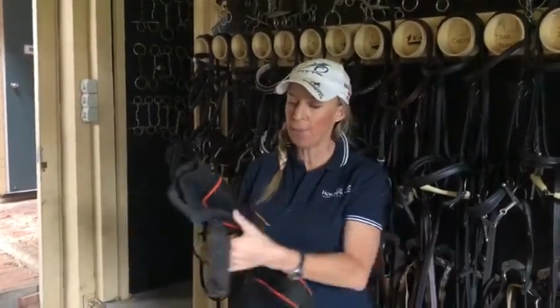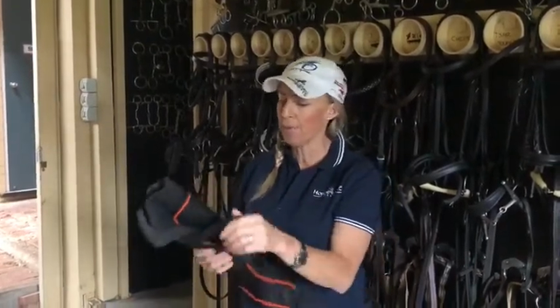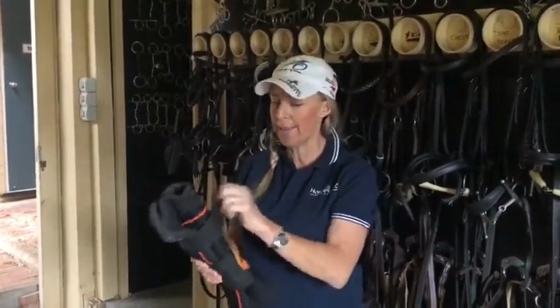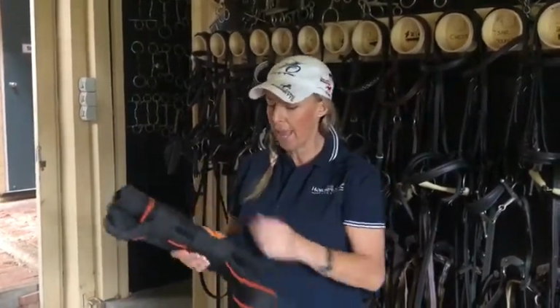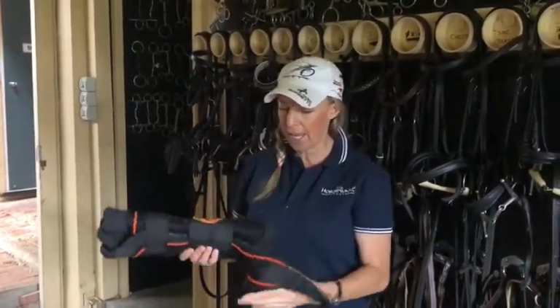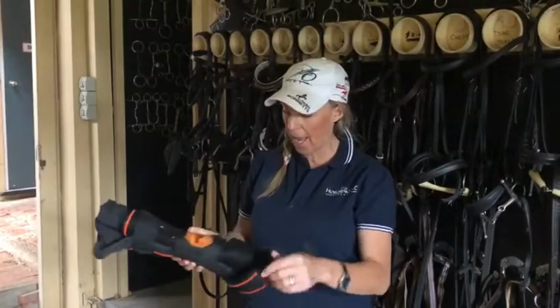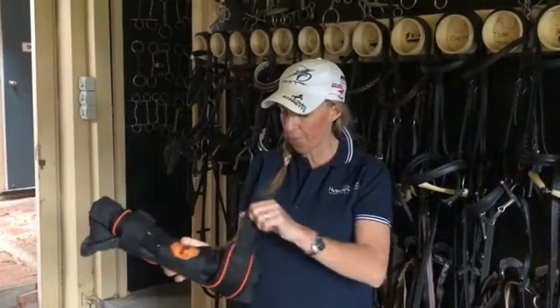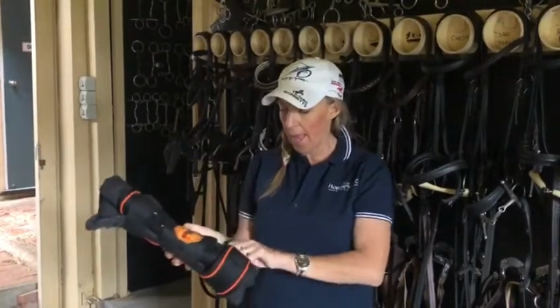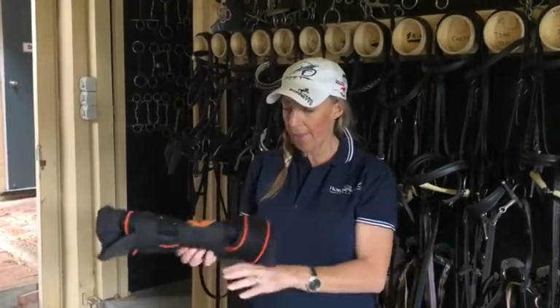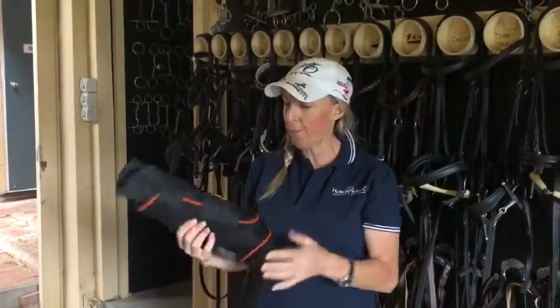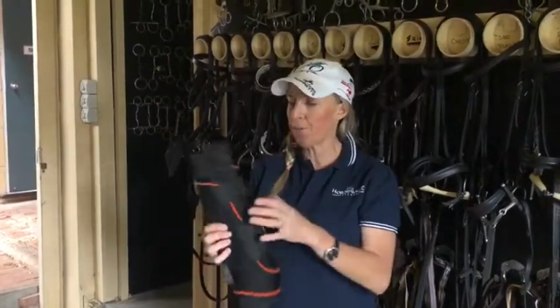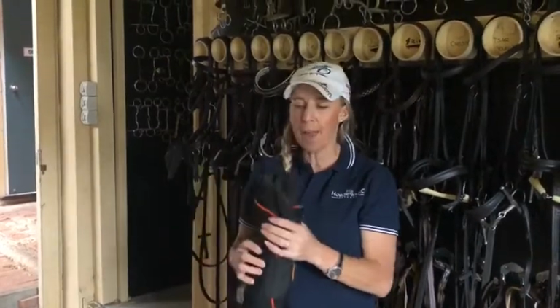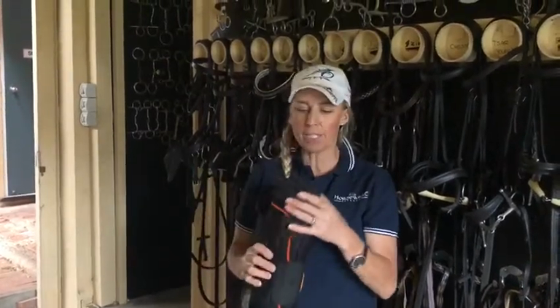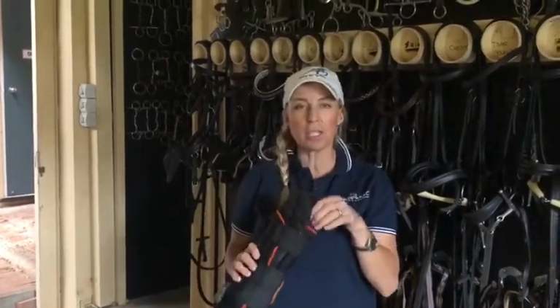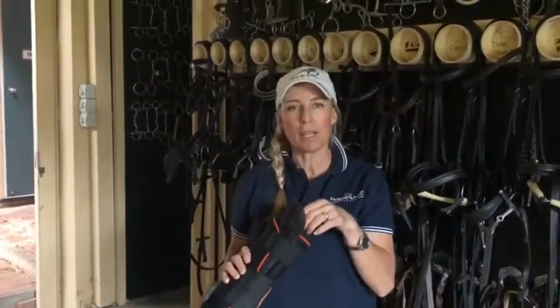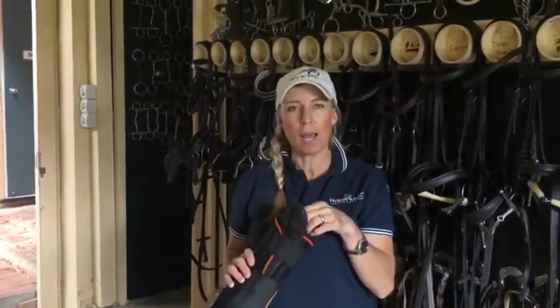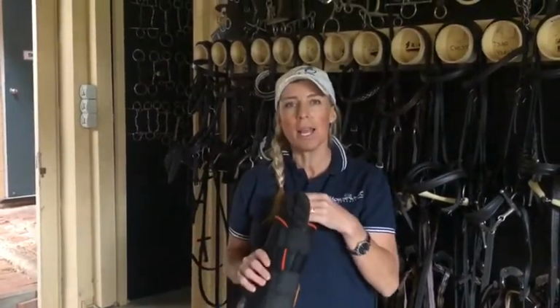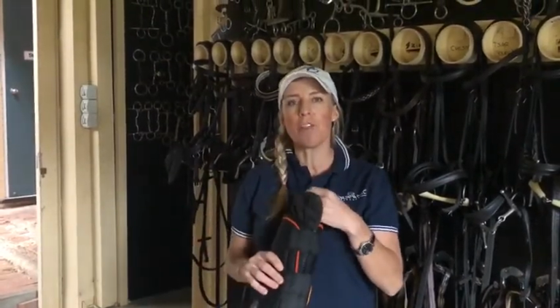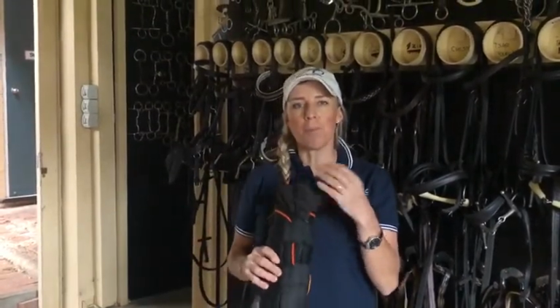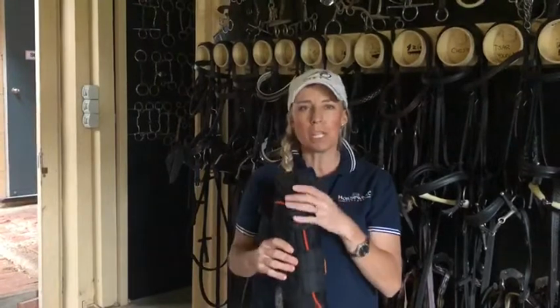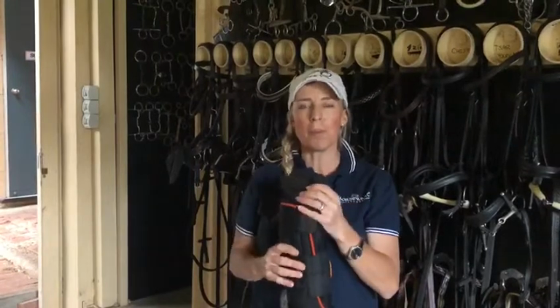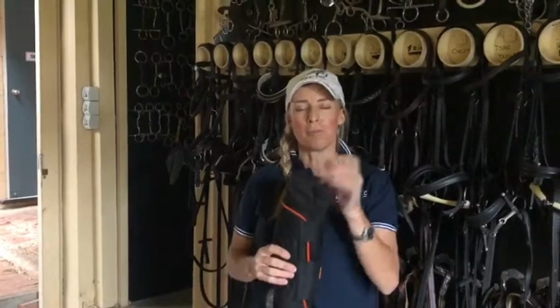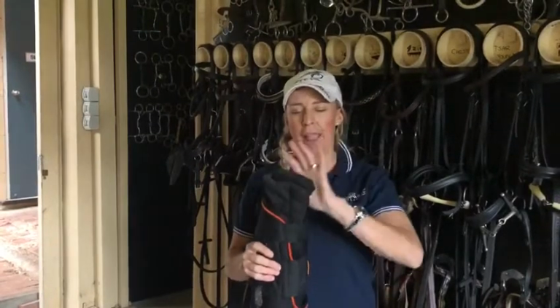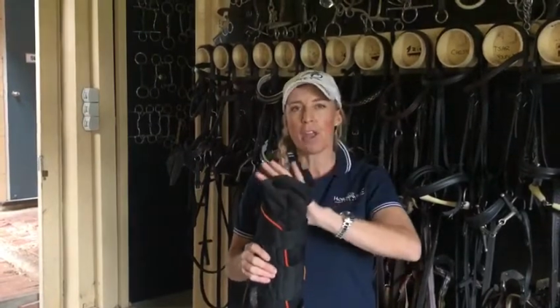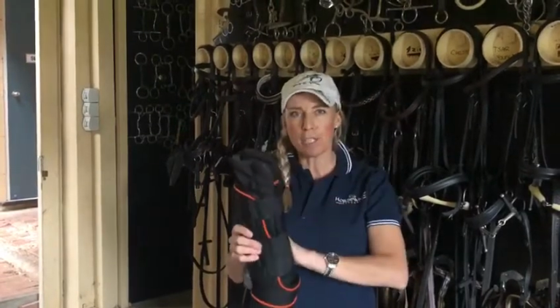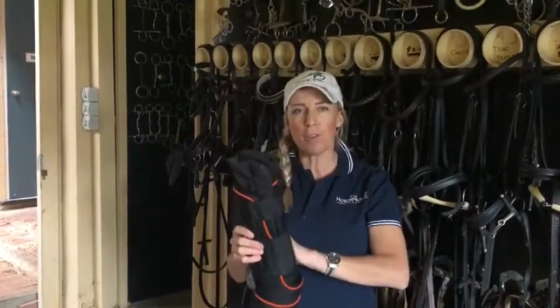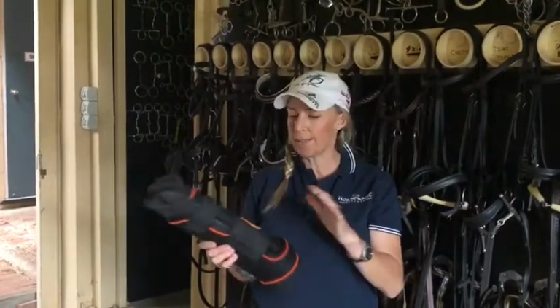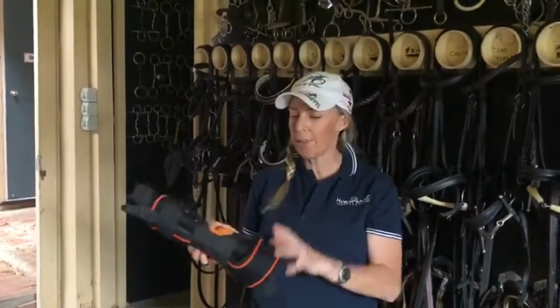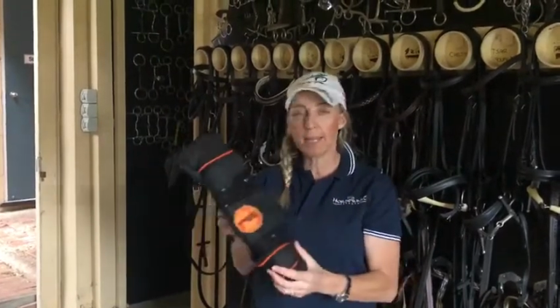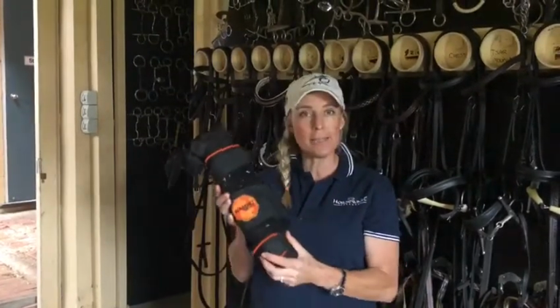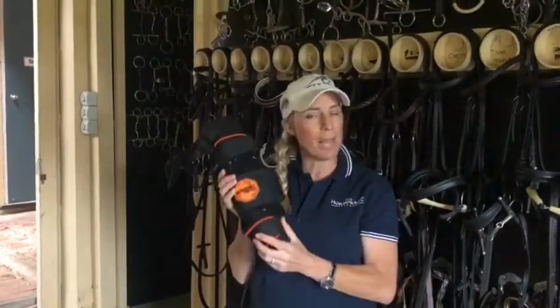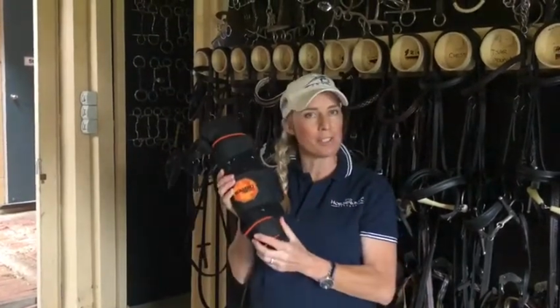They have a big strap so you can put them on really evenly, and they fit beautifully. The pads are just the right size — they don't bunch up, you feel really even pressure on them. These are my go-to.